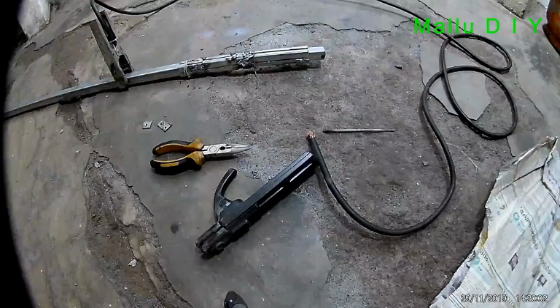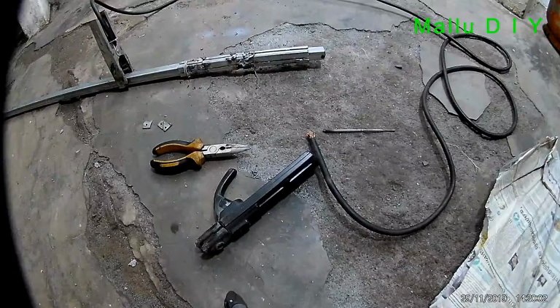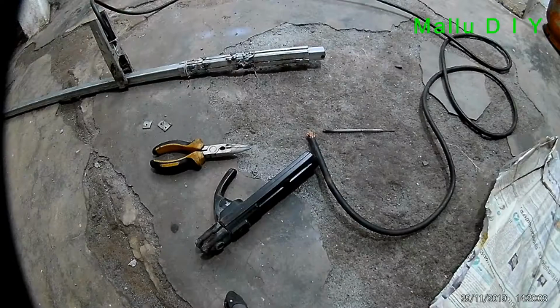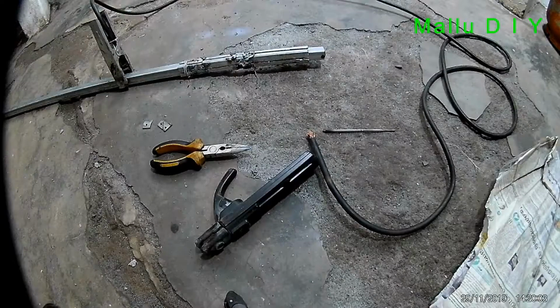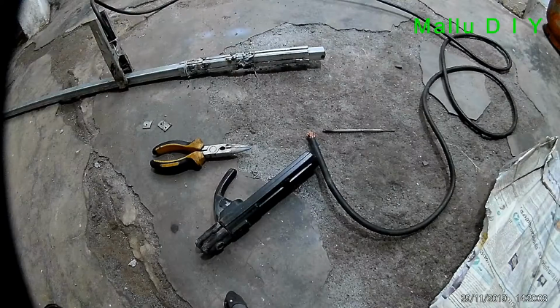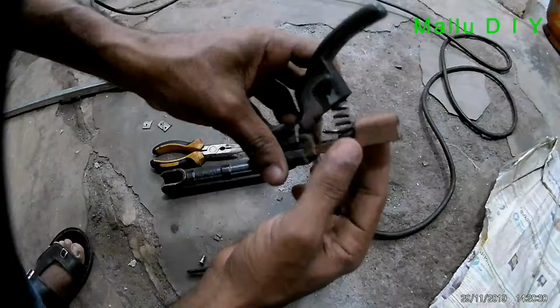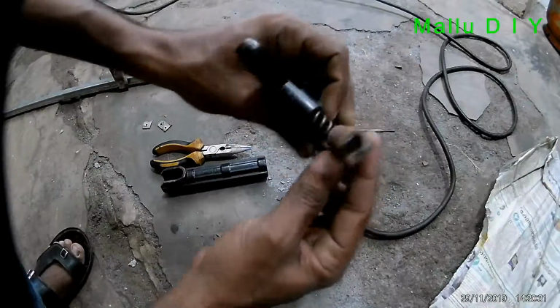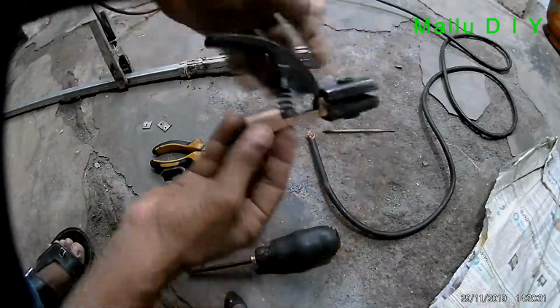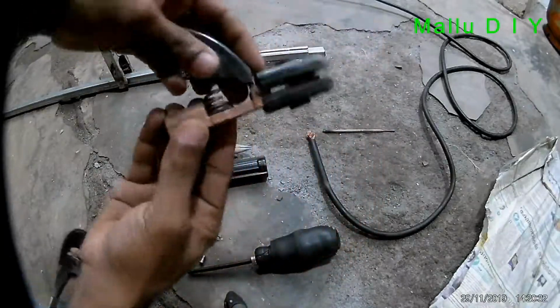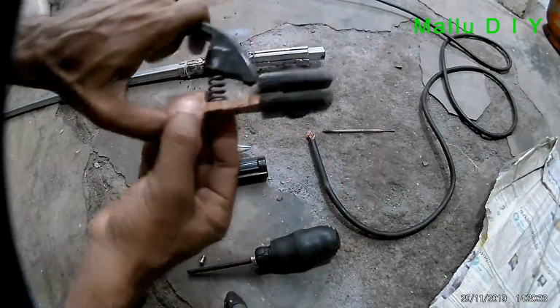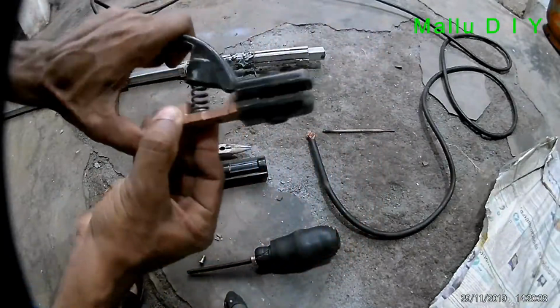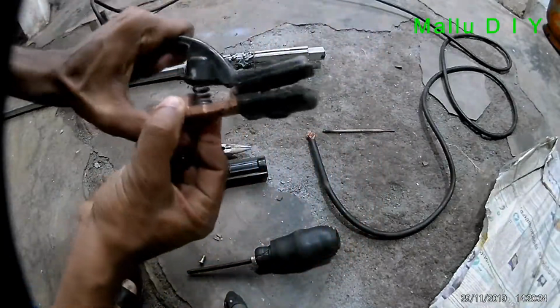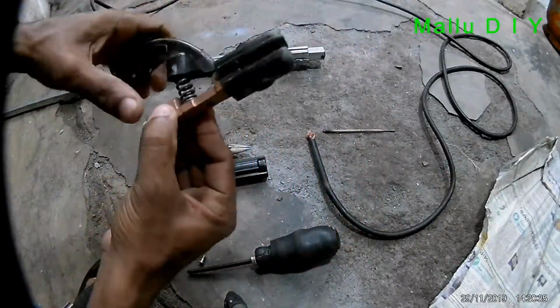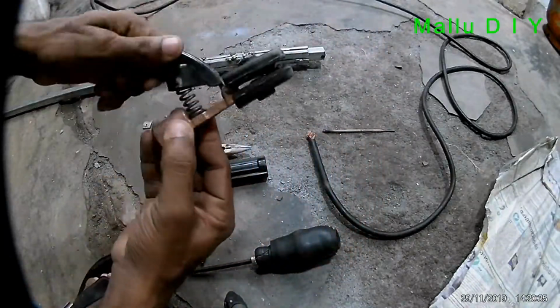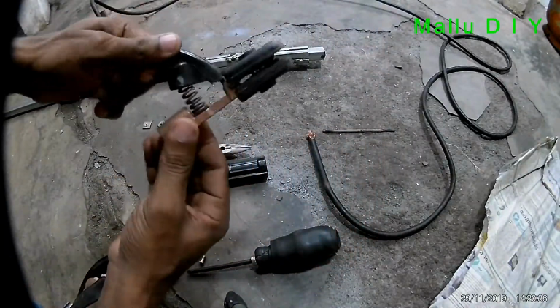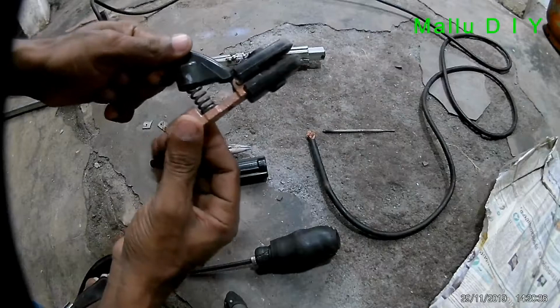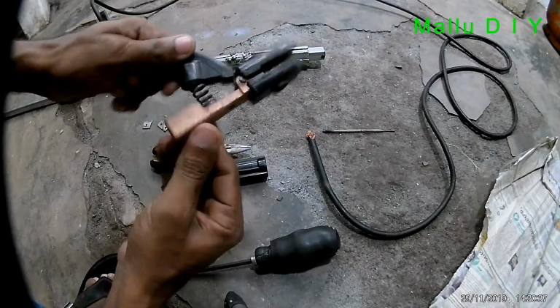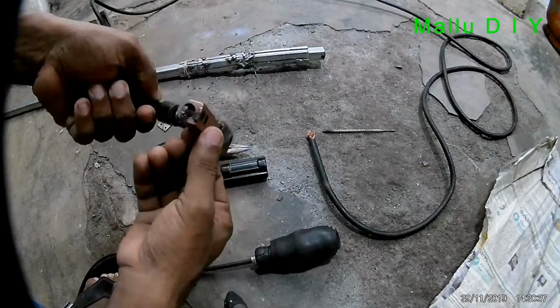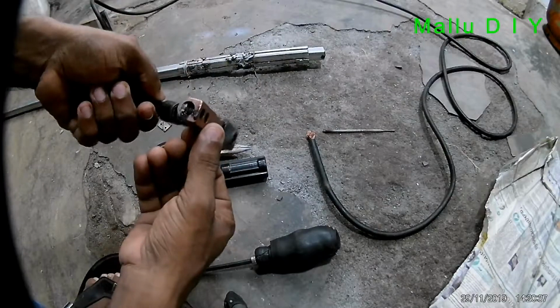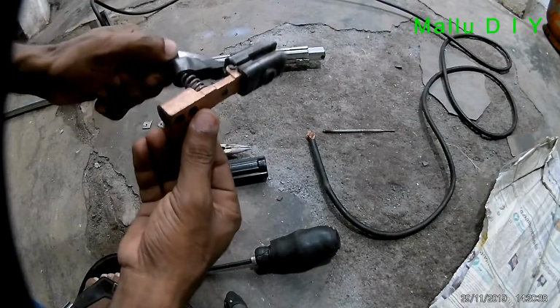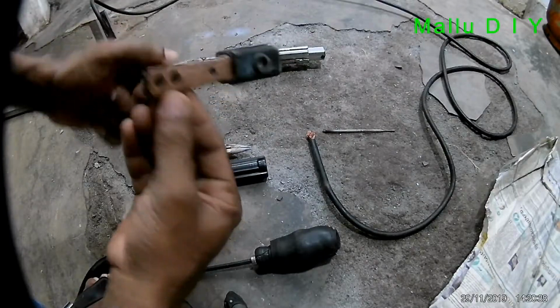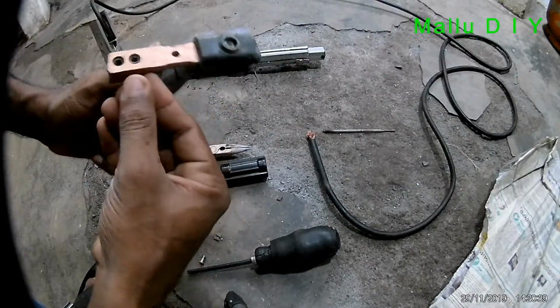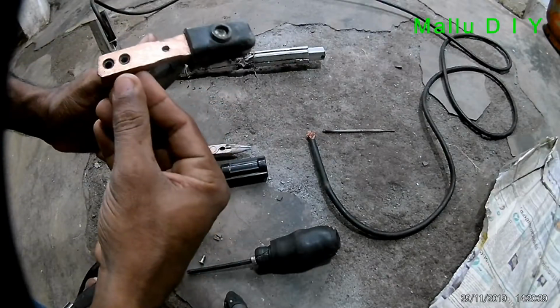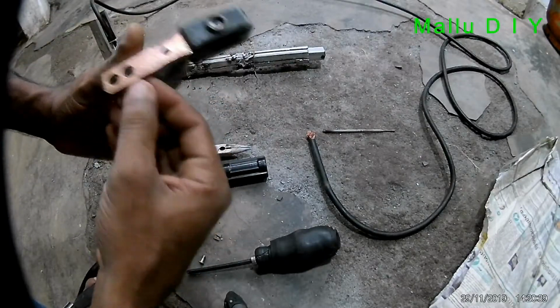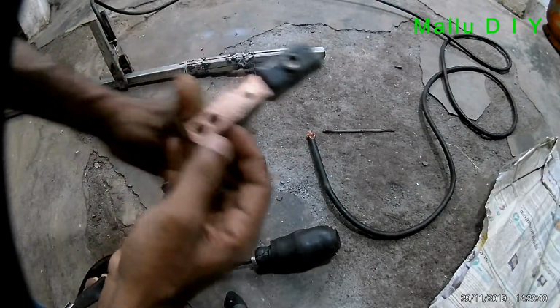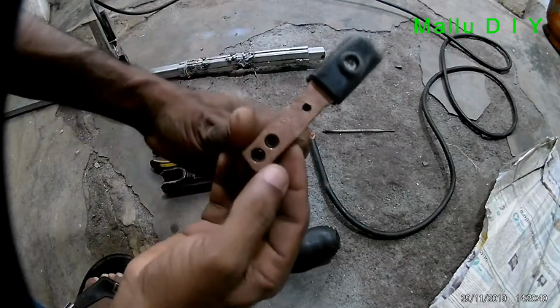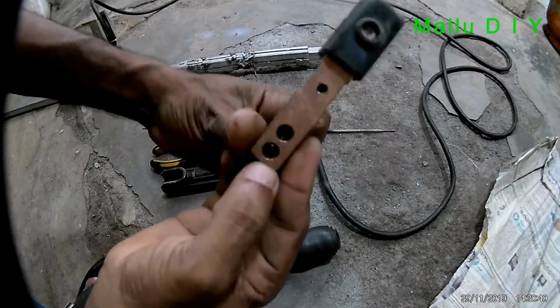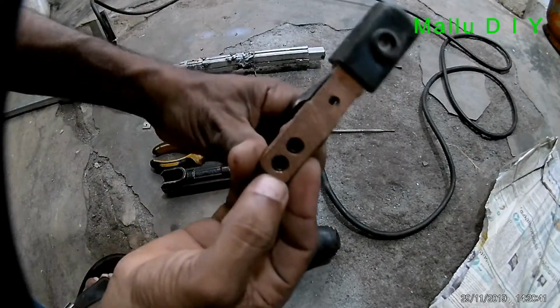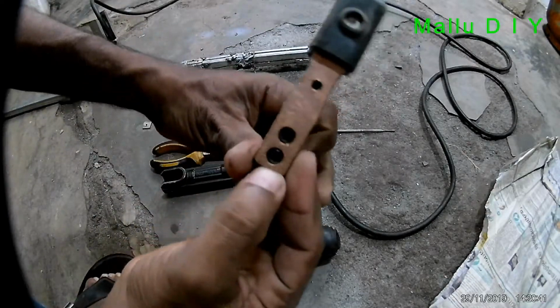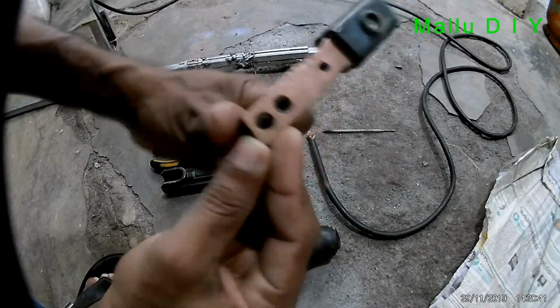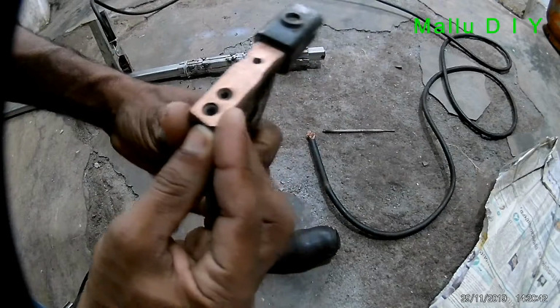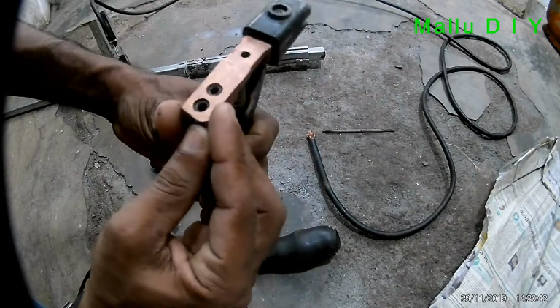Hello friends, this is the welding rod holder. This is the welding electrode holder. This is the wire used to cut the wire.